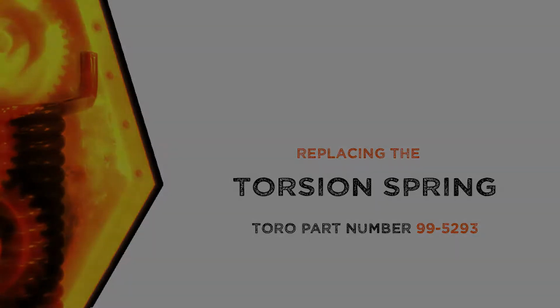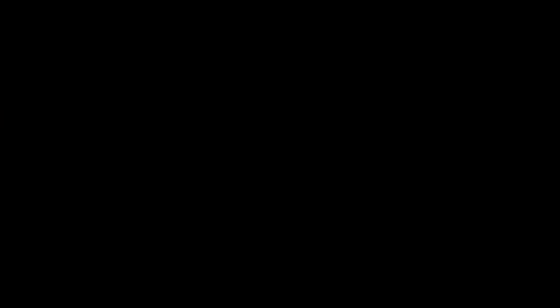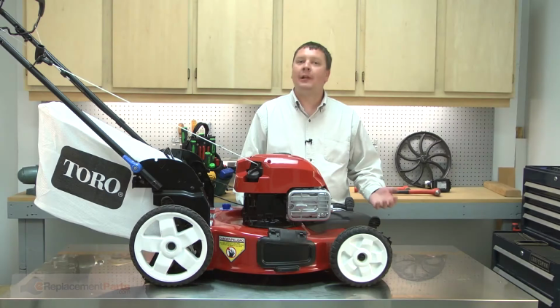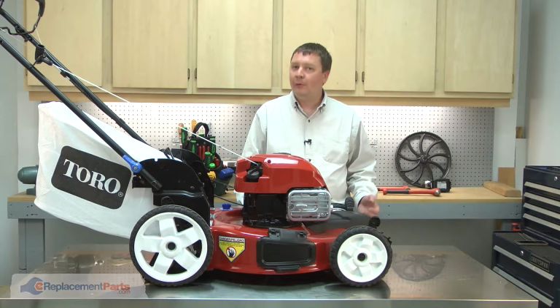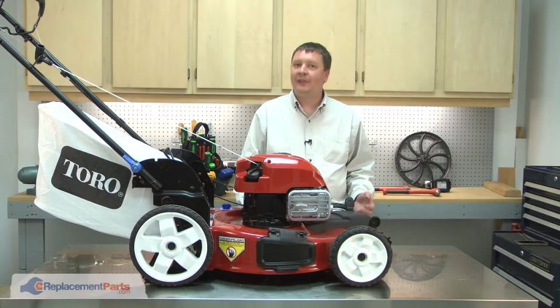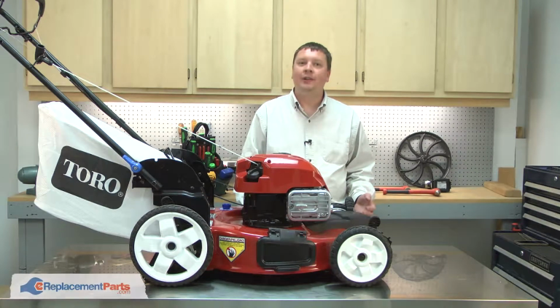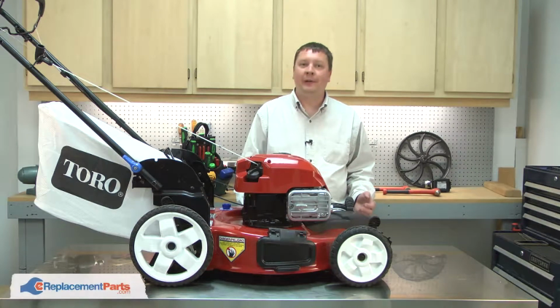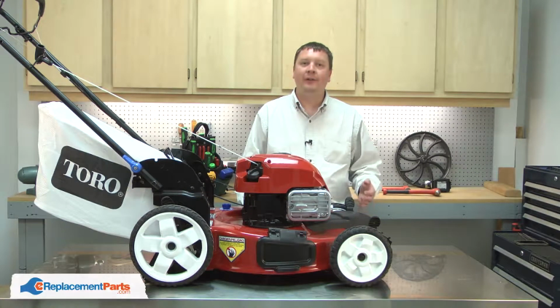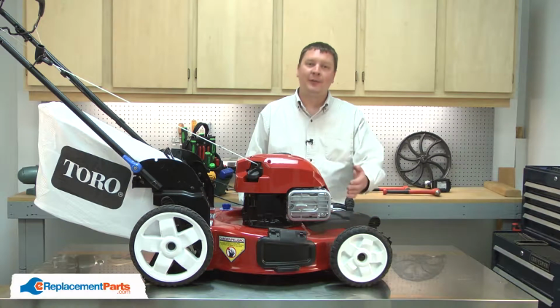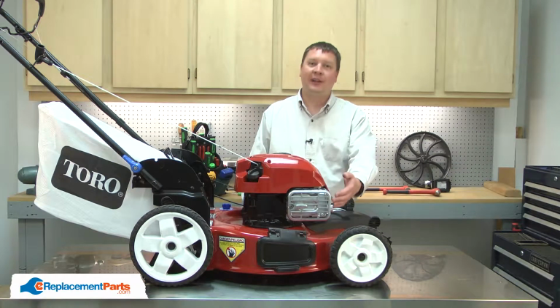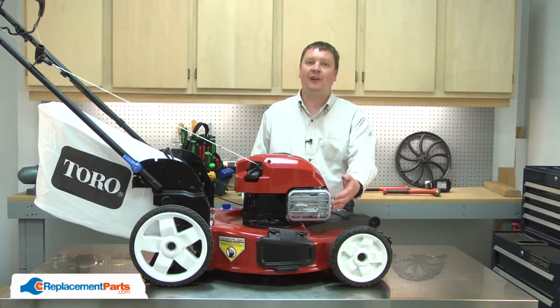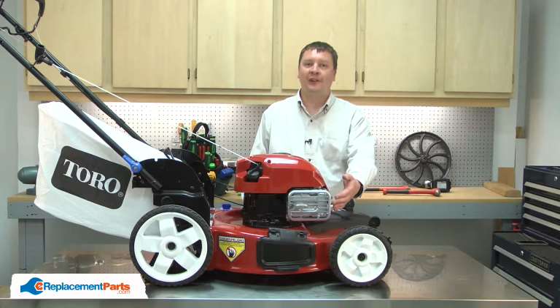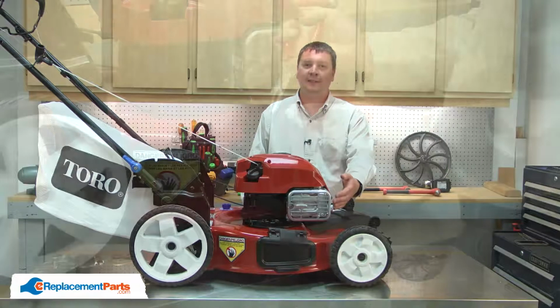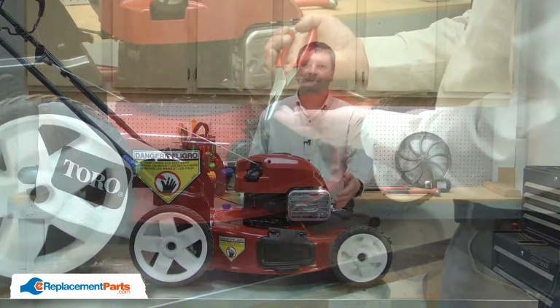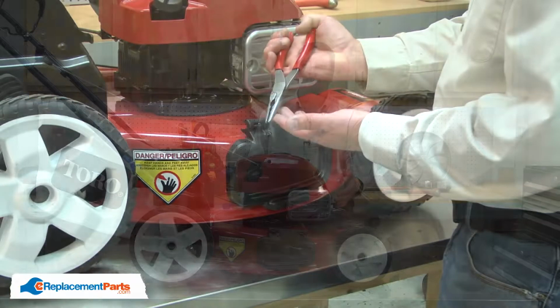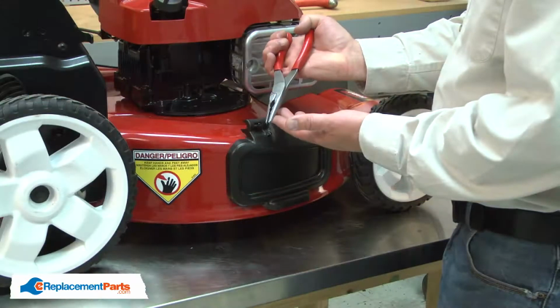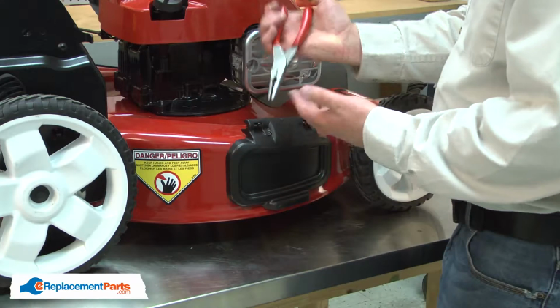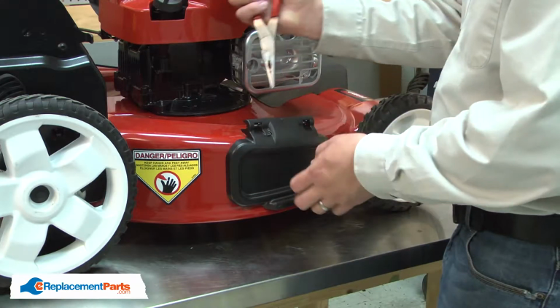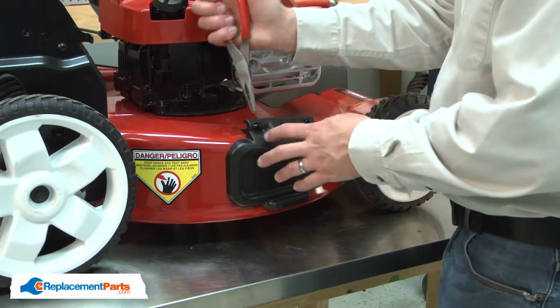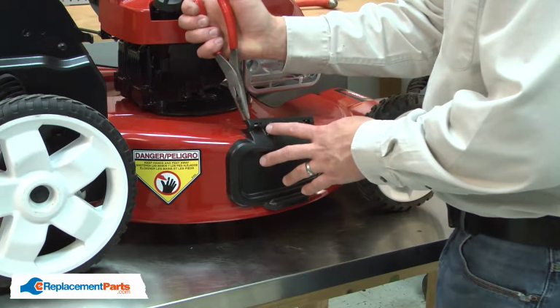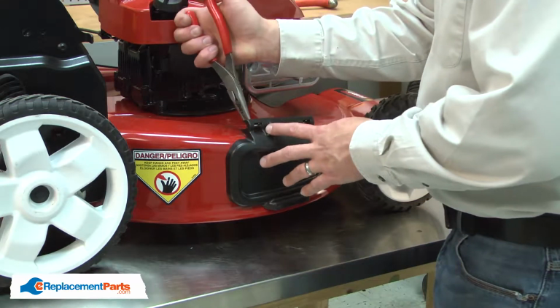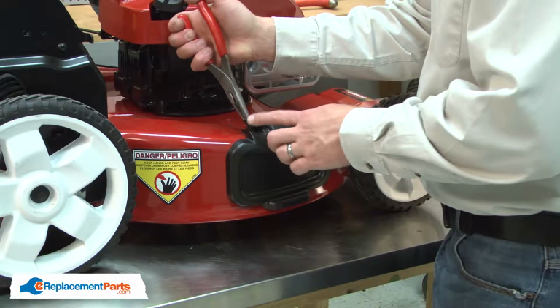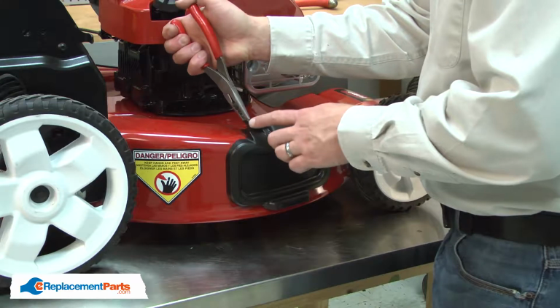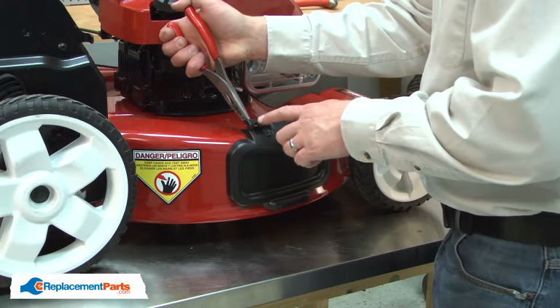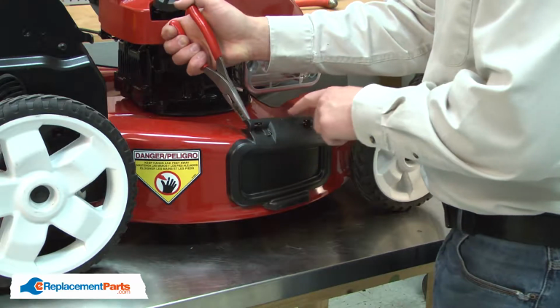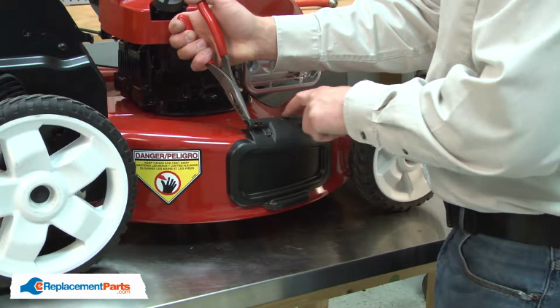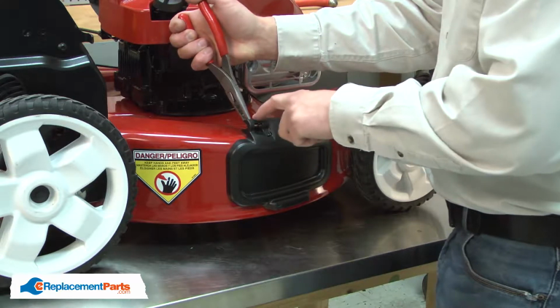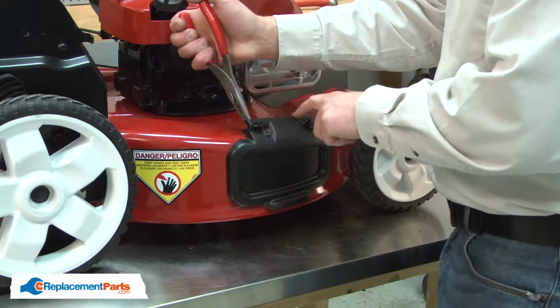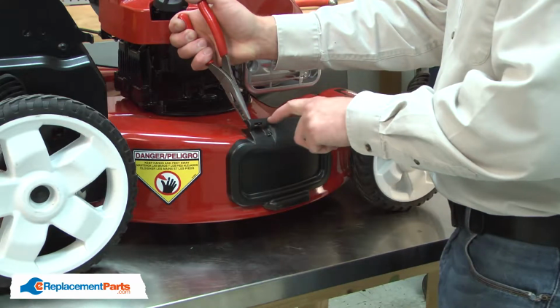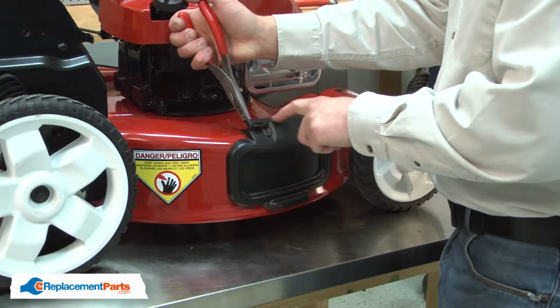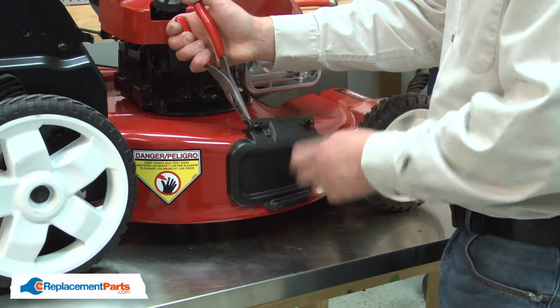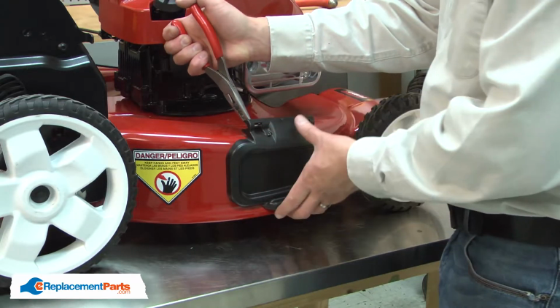I'll begin by removing the hinge pin from the side deflector. I'll use a pair of needle nose pliers to slide the hinge pin away from the spring and bracket.